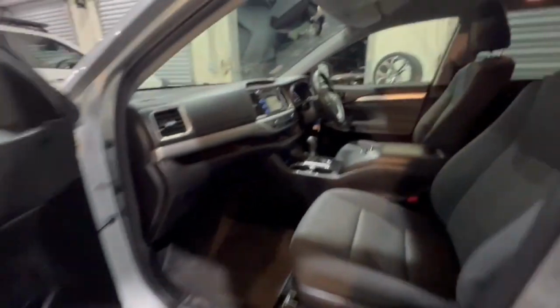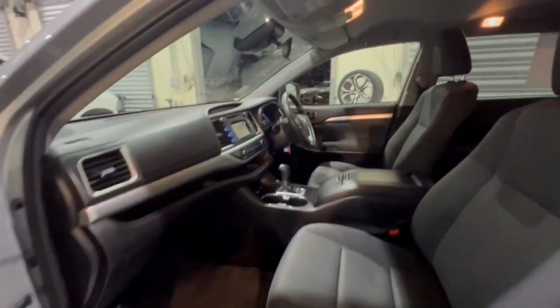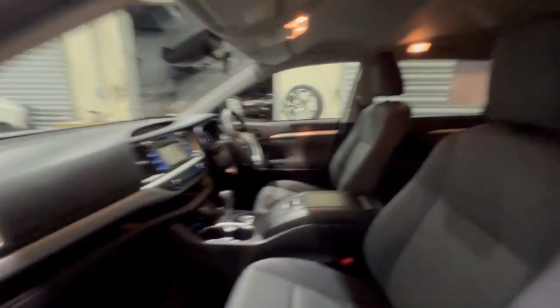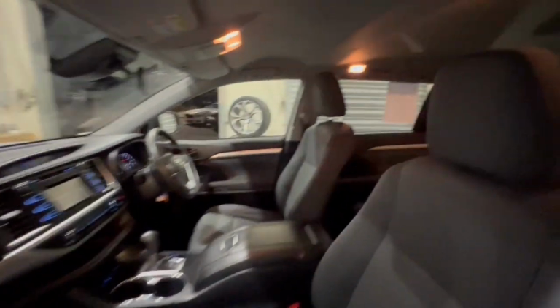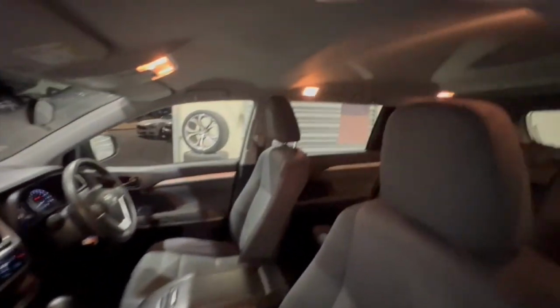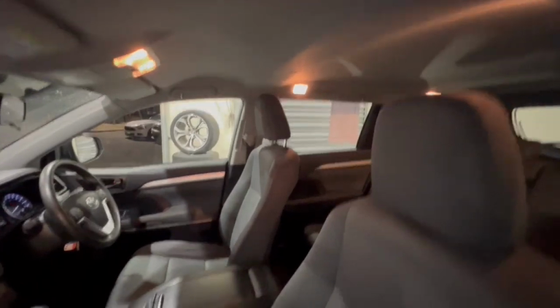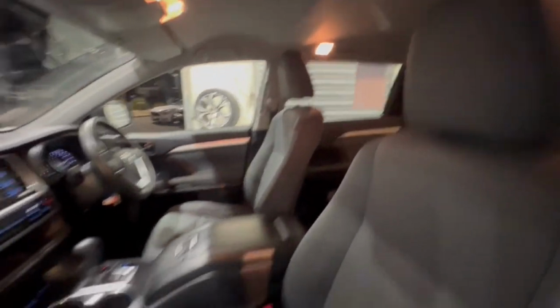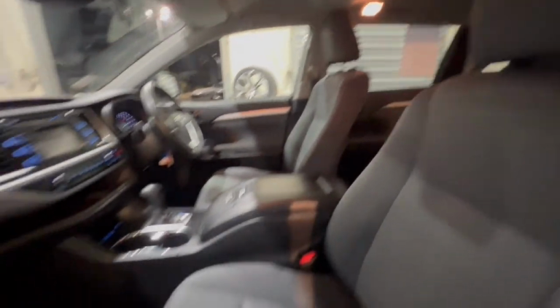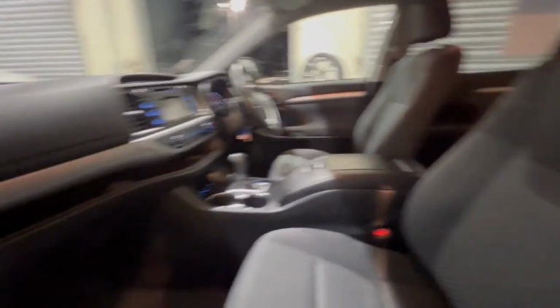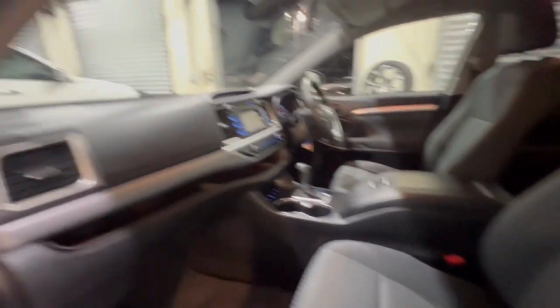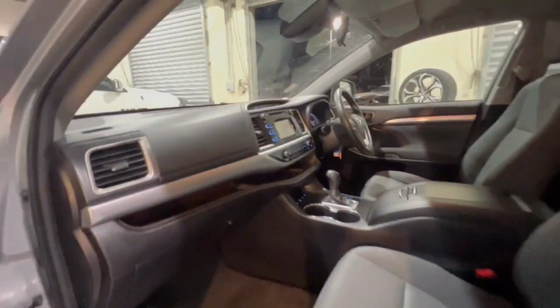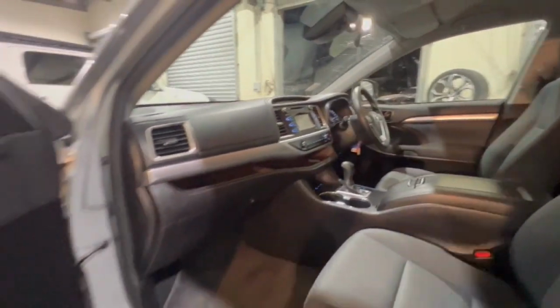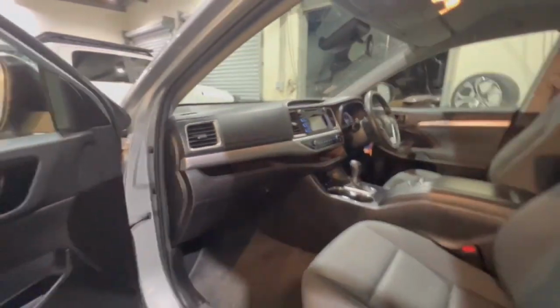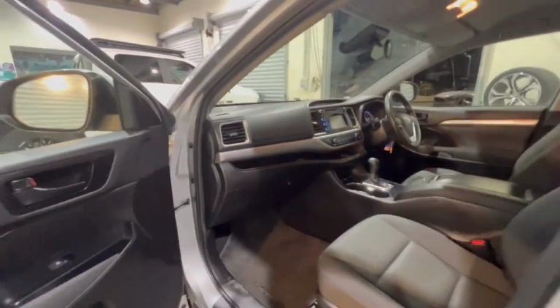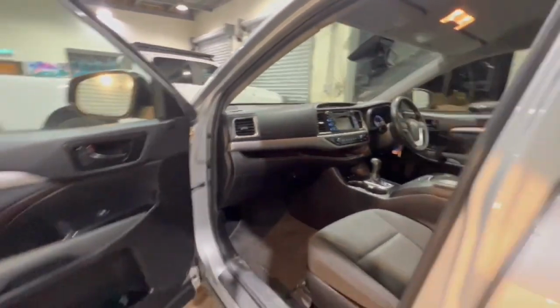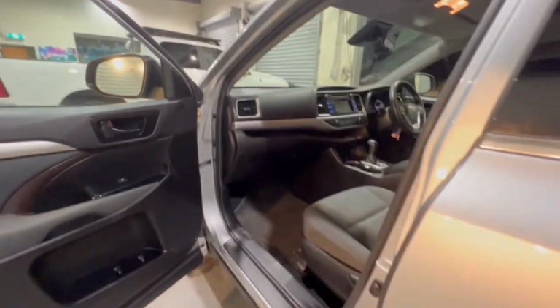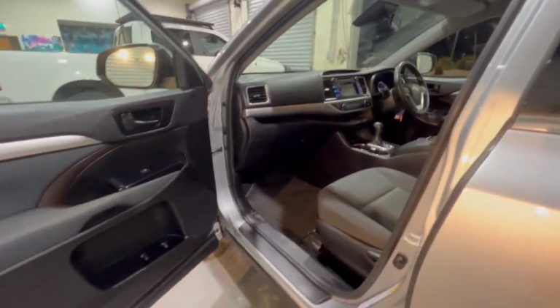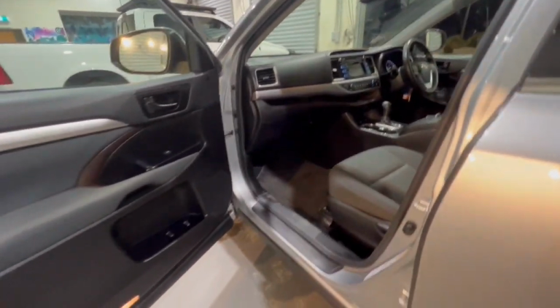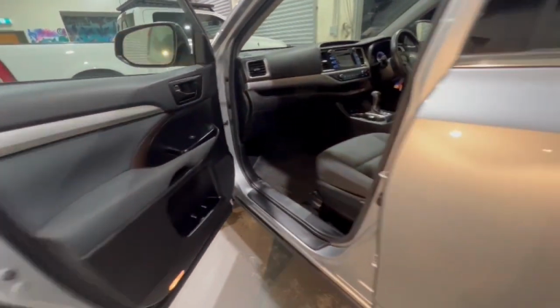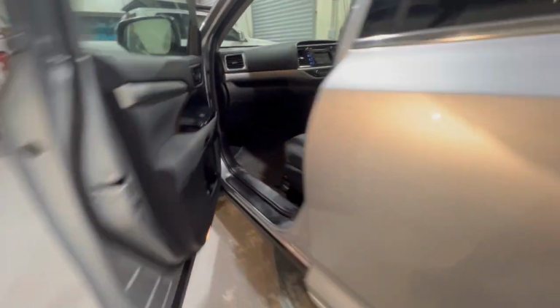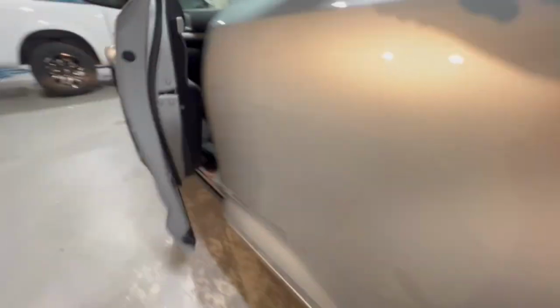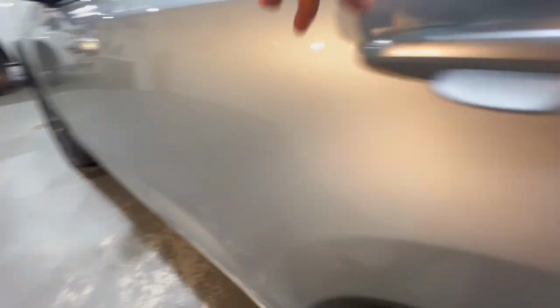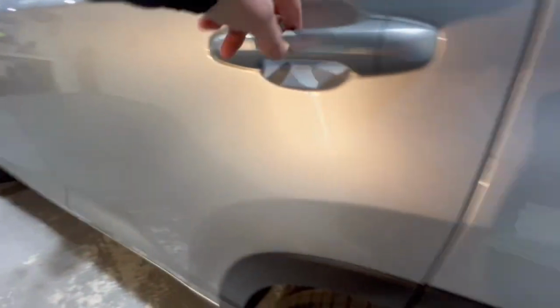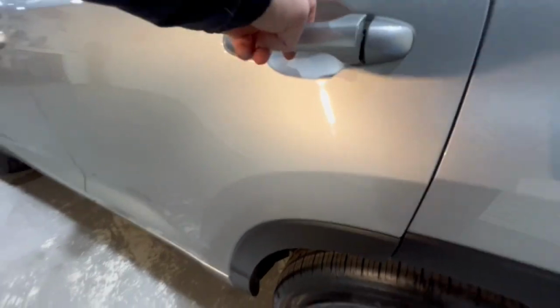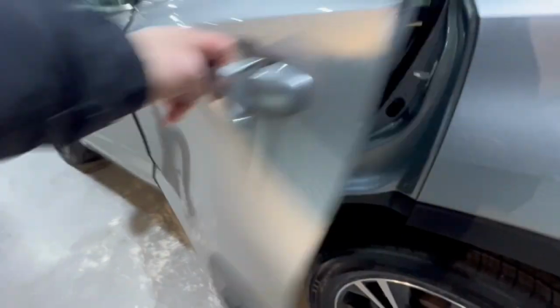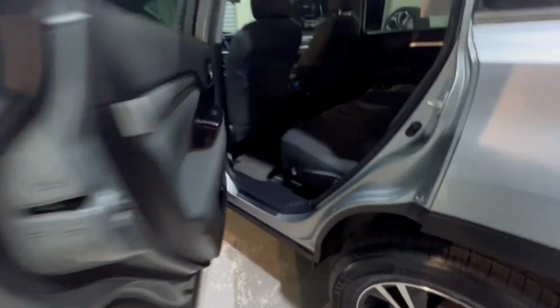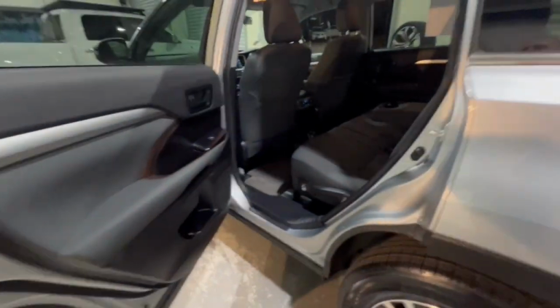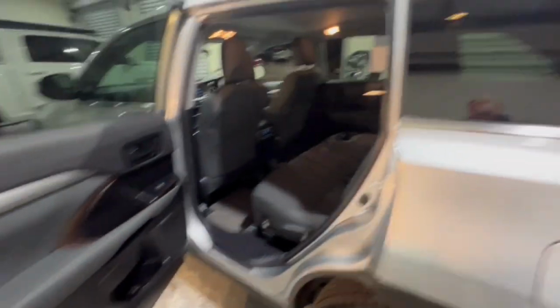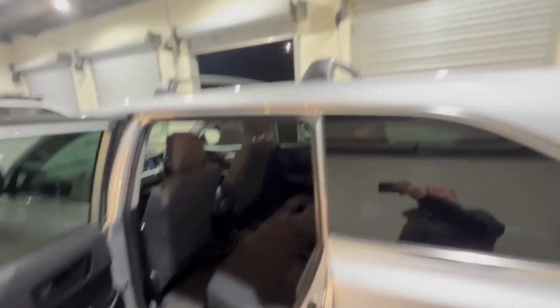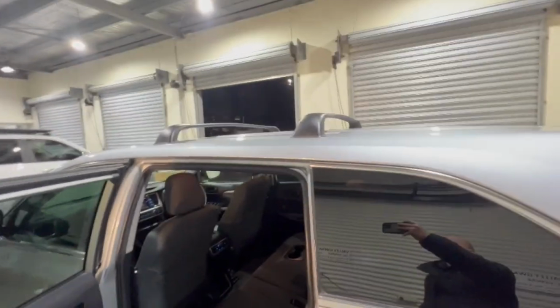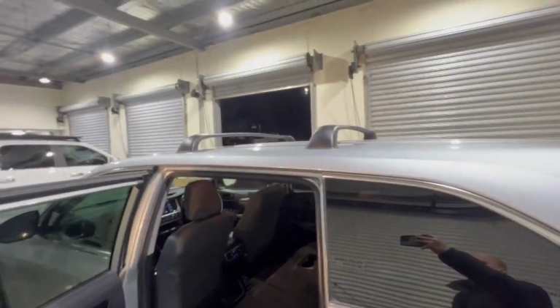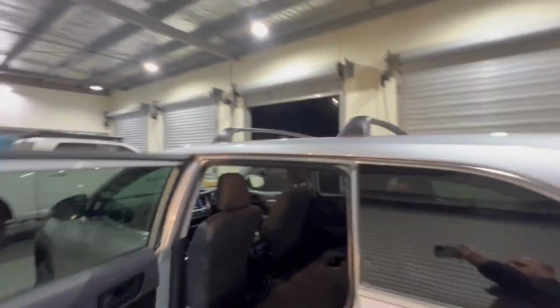Hopping through inside, that premium cloth trim continues all the way through with your carpet mats as well. This one's all roadworthy, ready to go and does include roof racks as well.